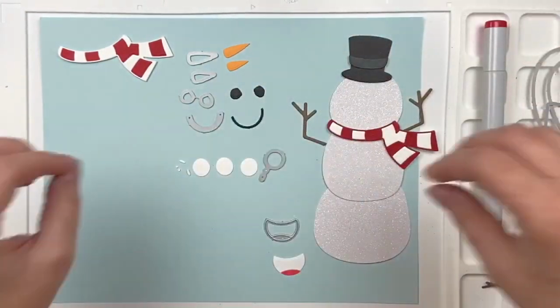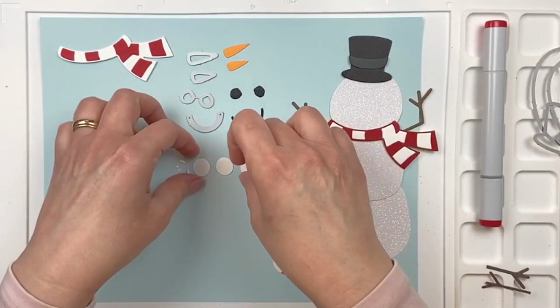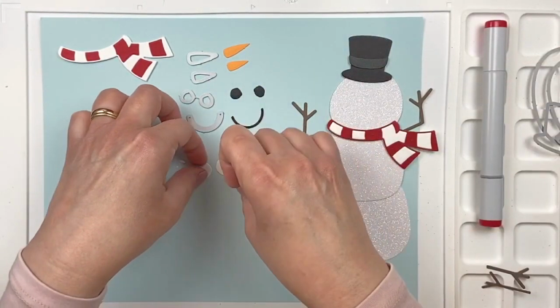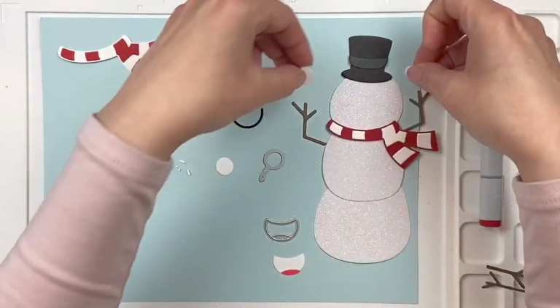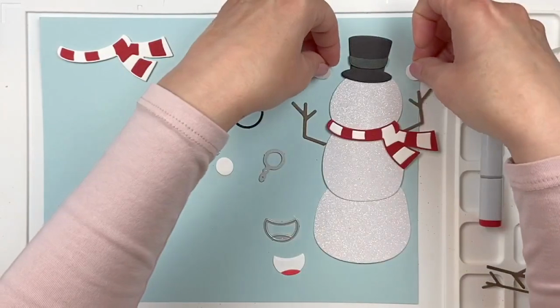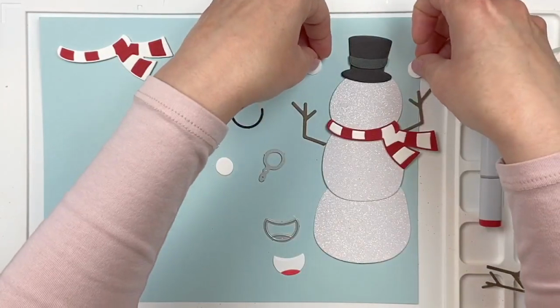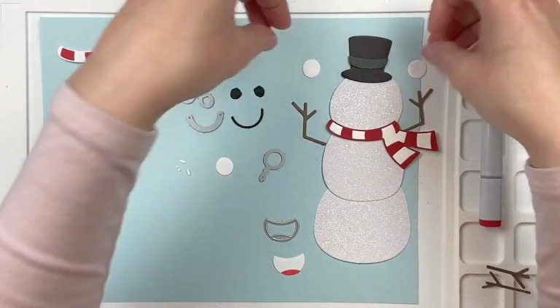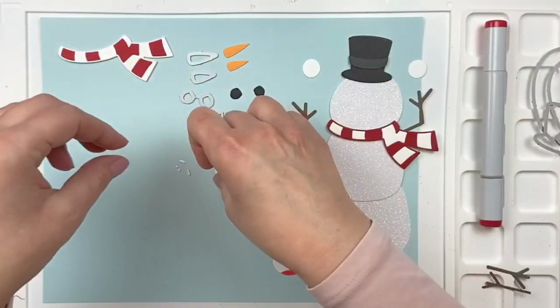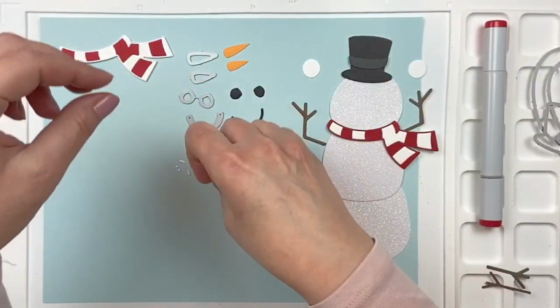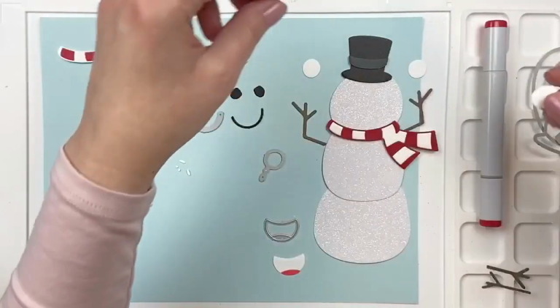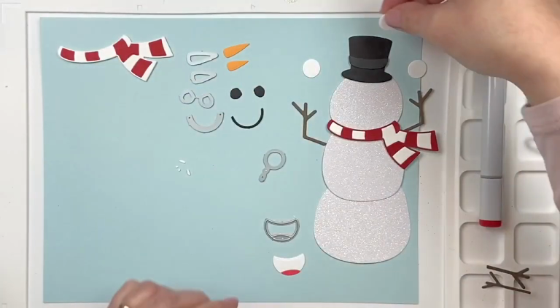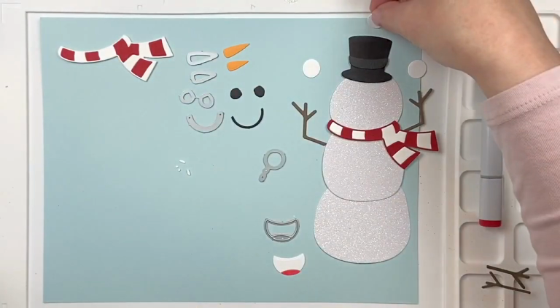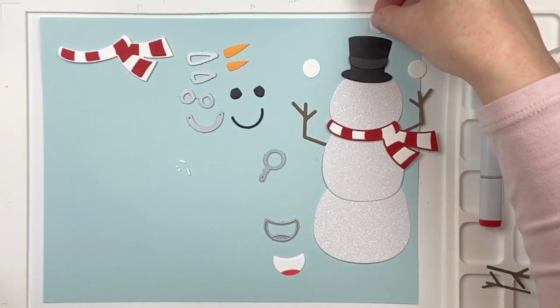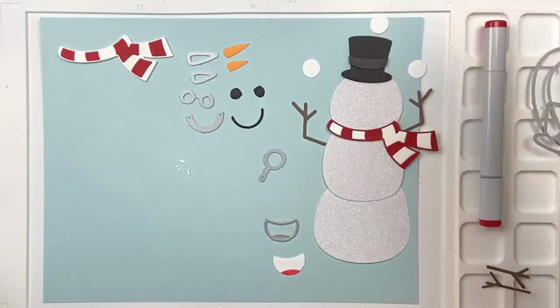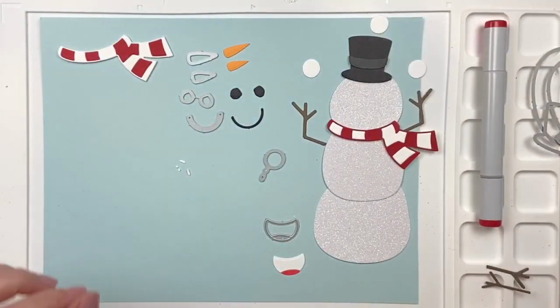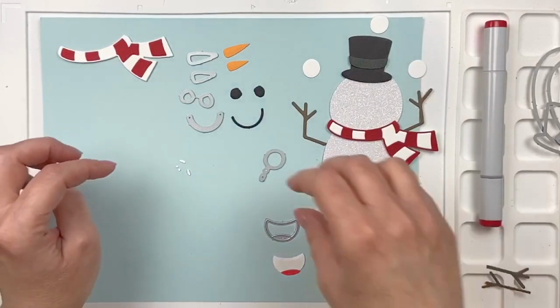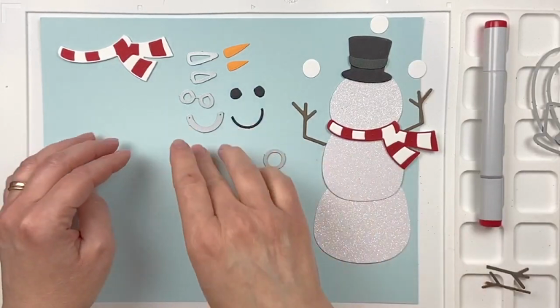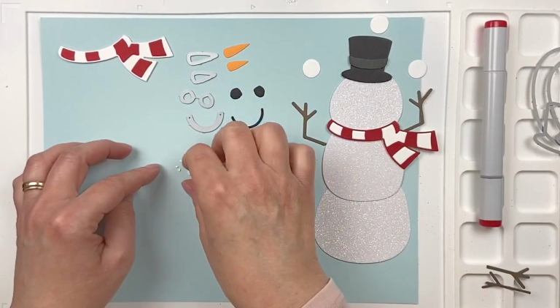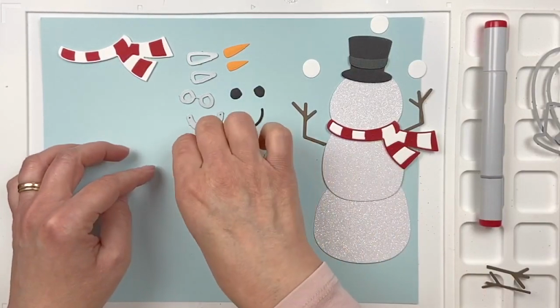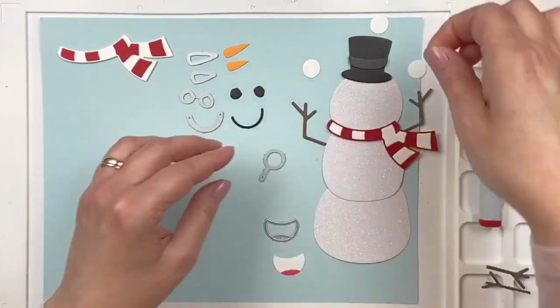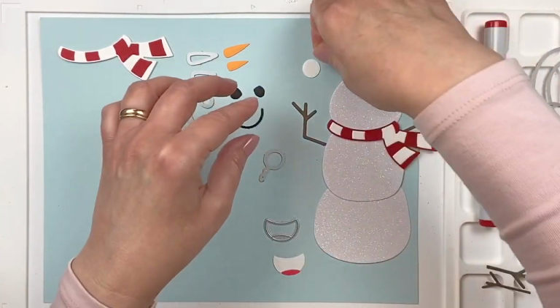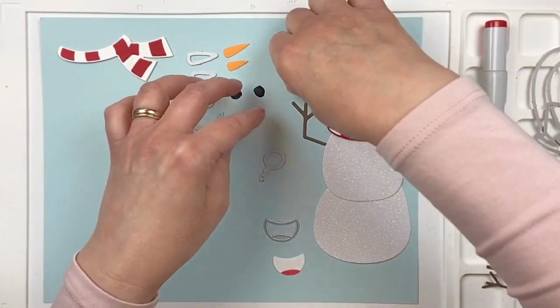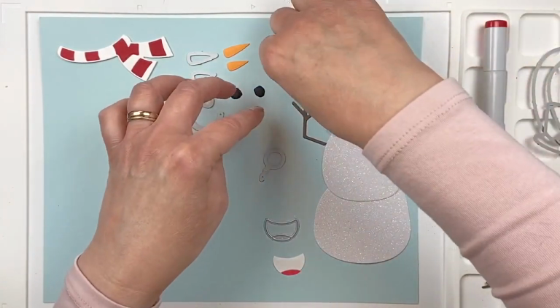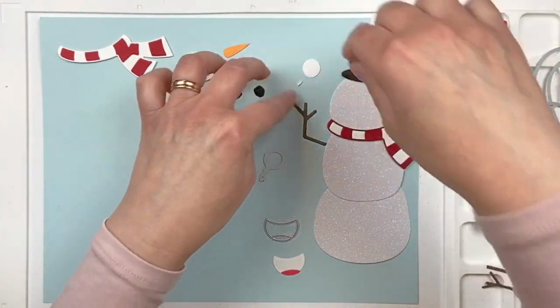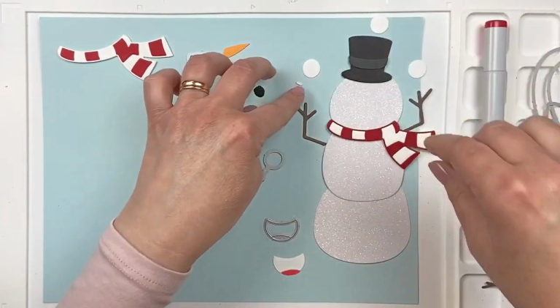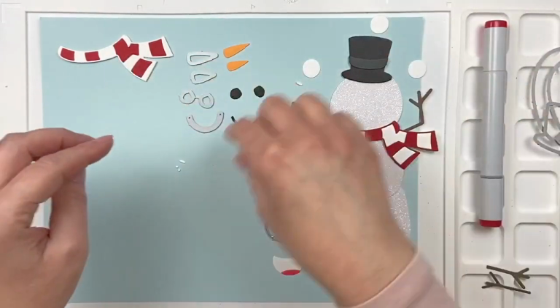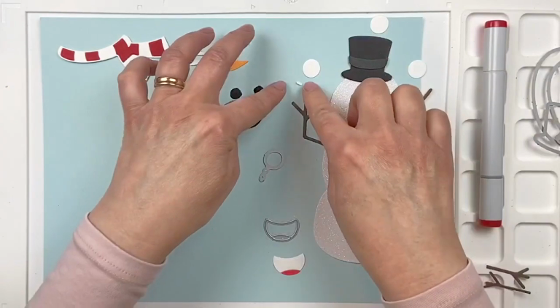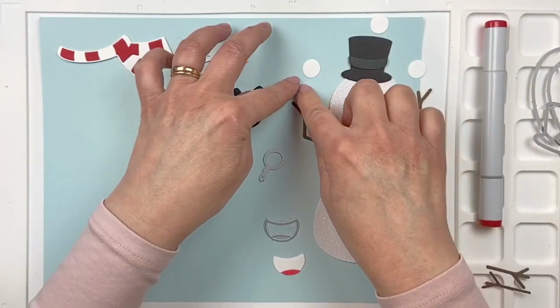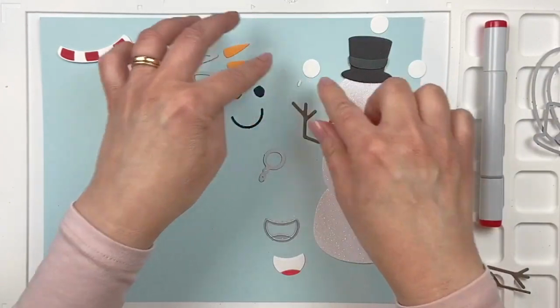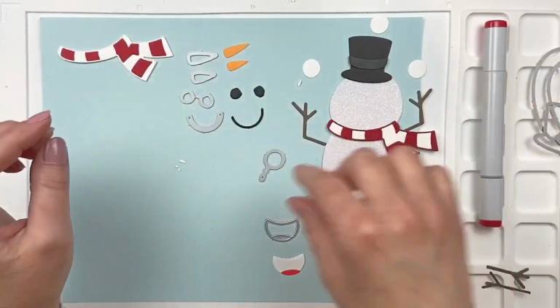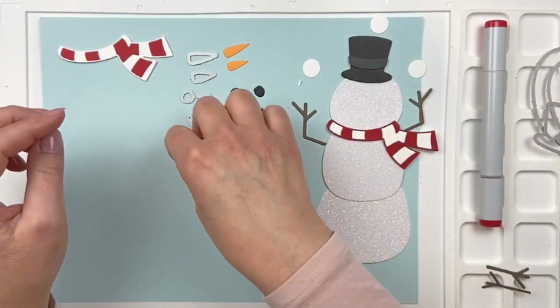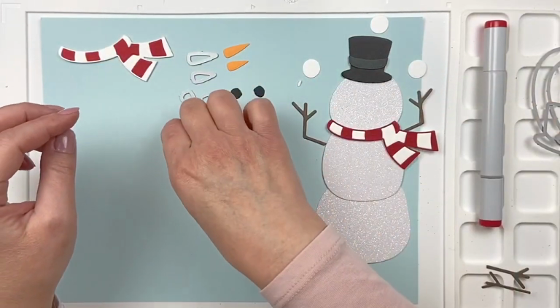And here are the snowballs — you can have him juggling snowballs. There are also some extra little bits that make it look like the snowballs are moving.